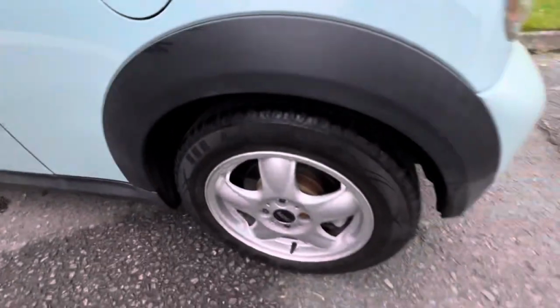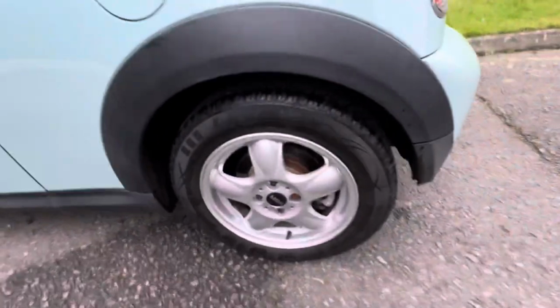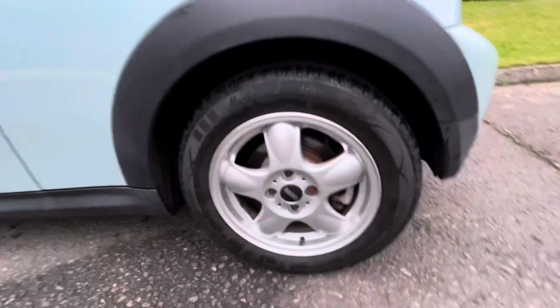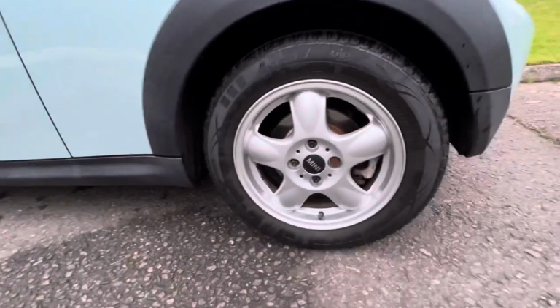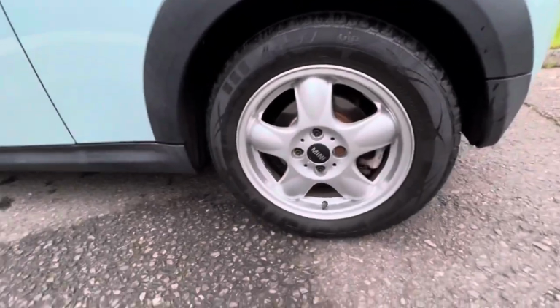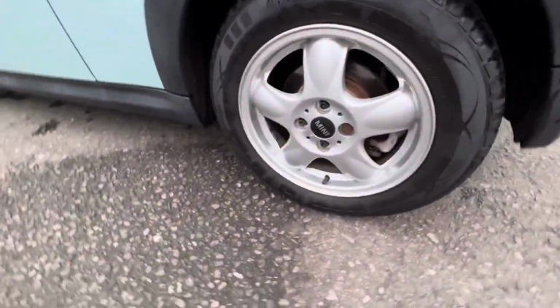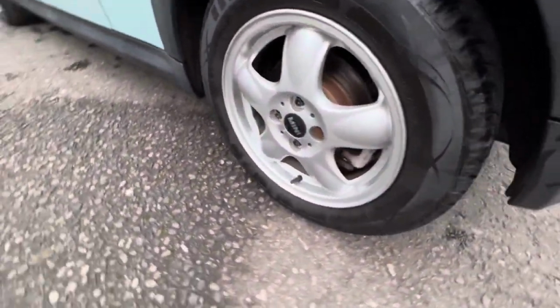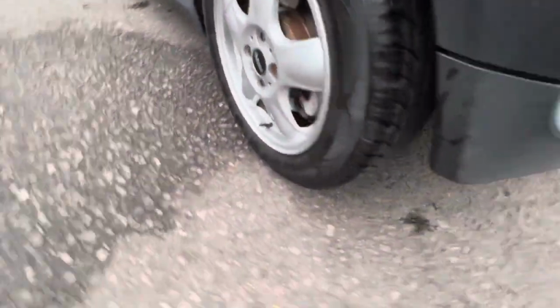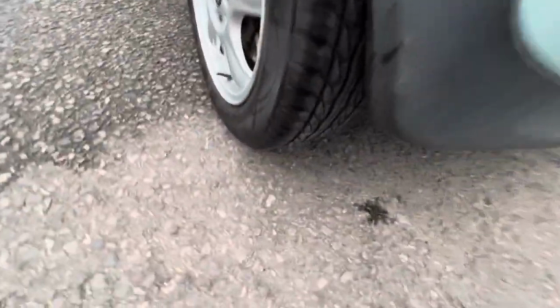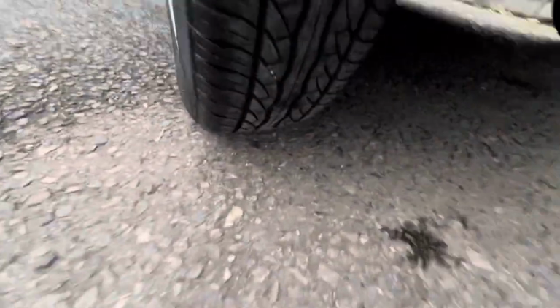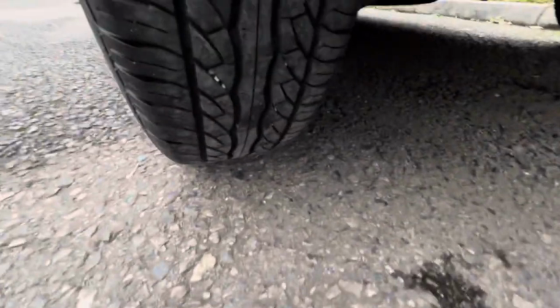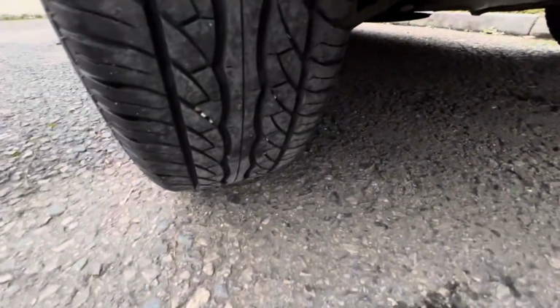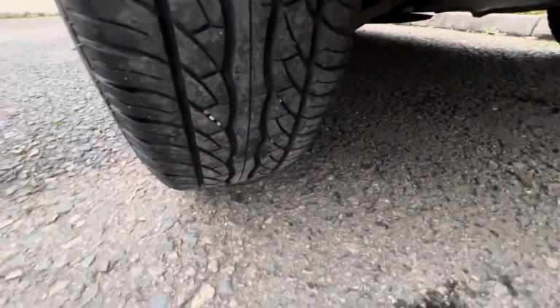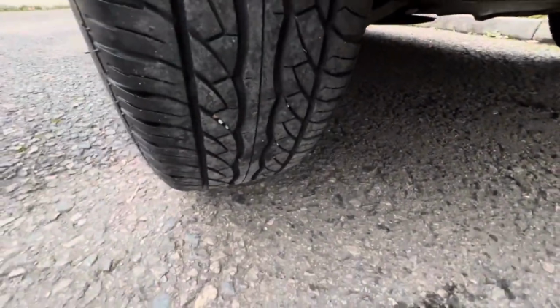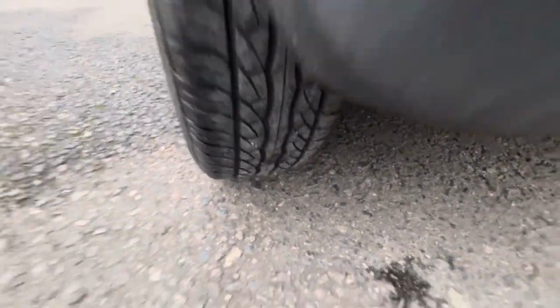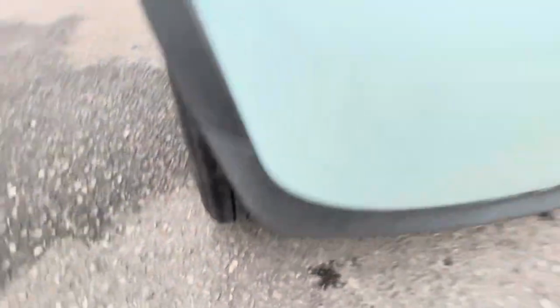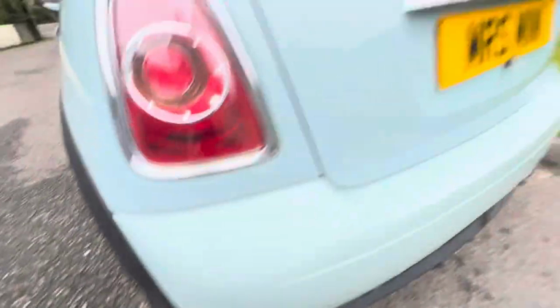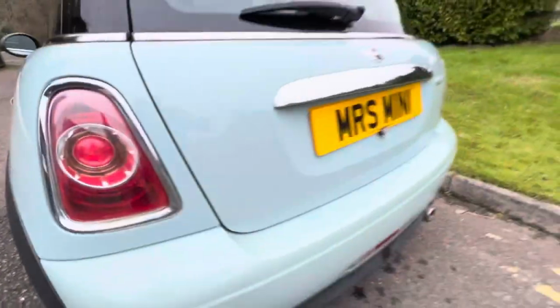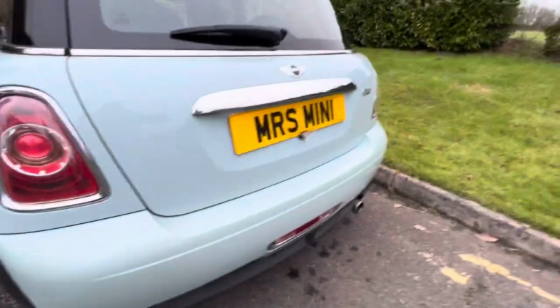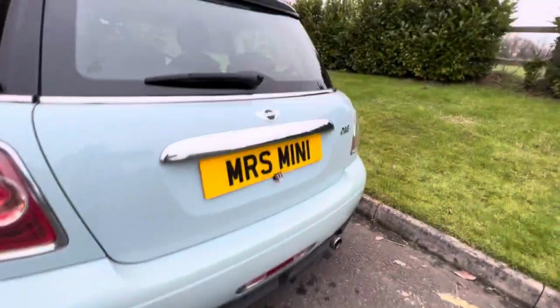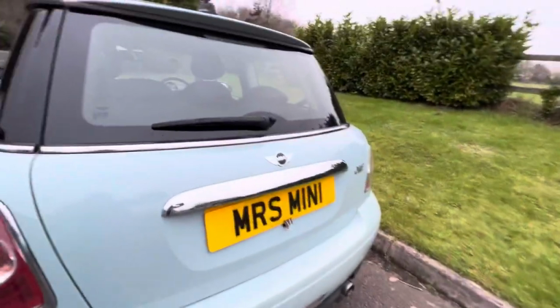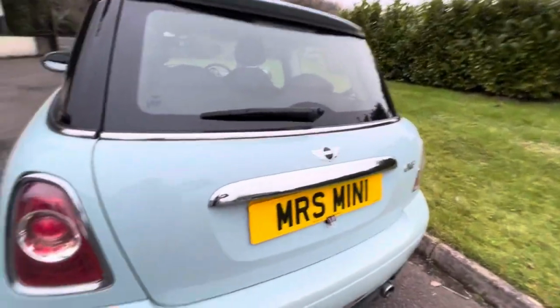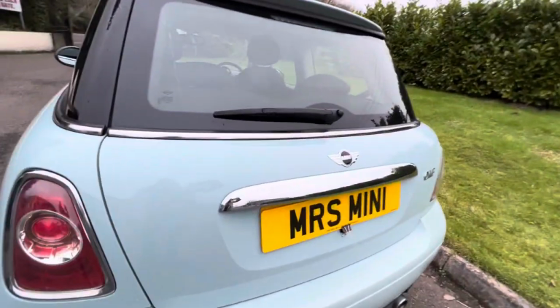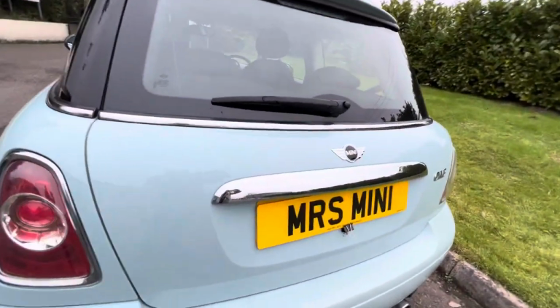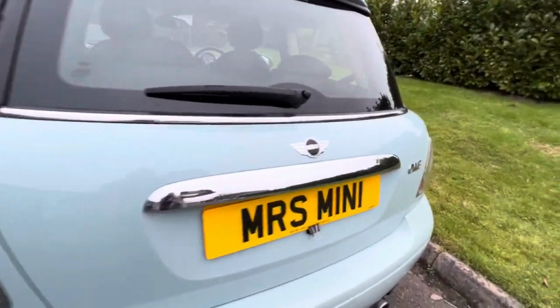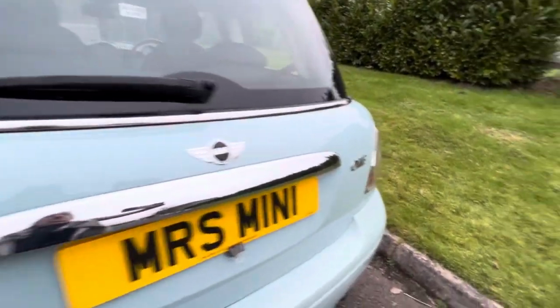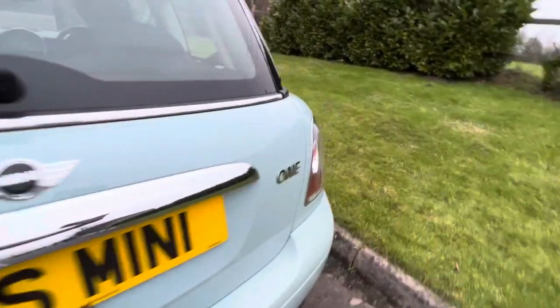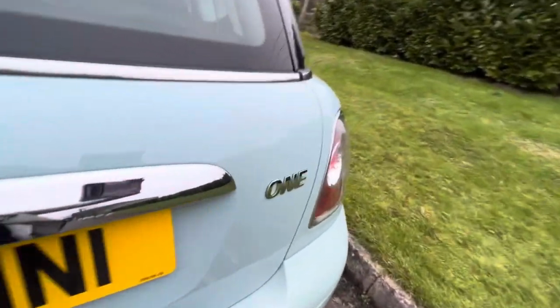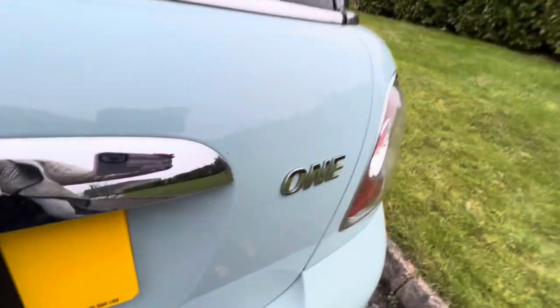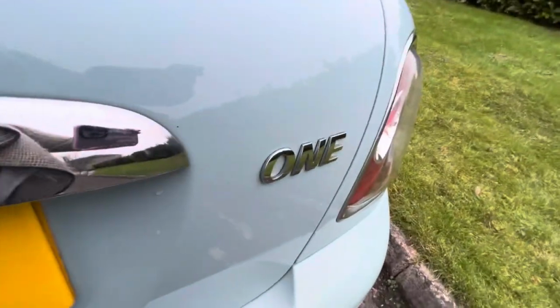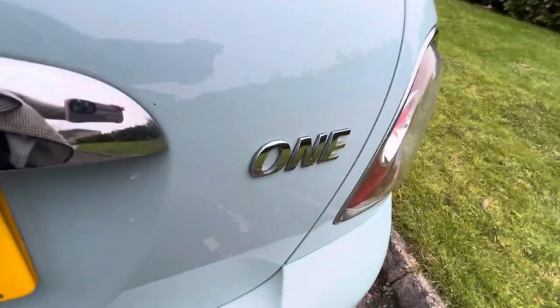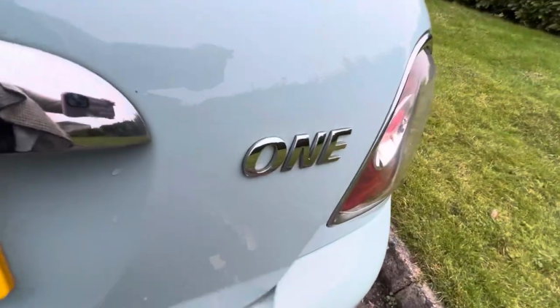That is the rear alloy wheel and that is the tire tread. Coming across the back, she has got the chrome line exterior. As I said, she is a Mini One.